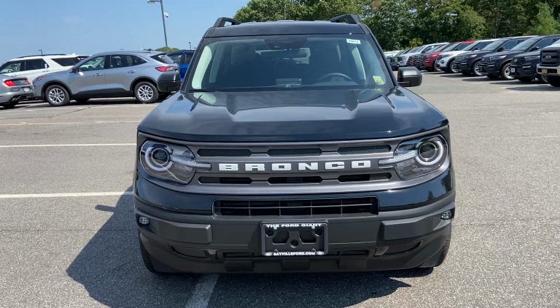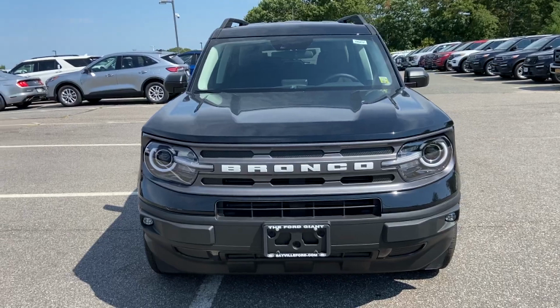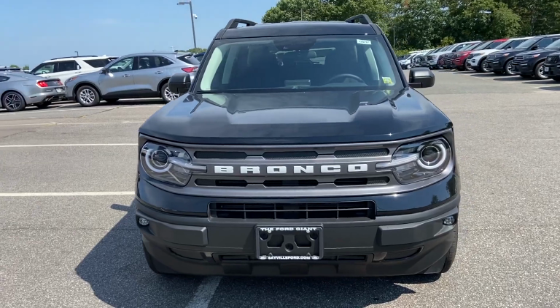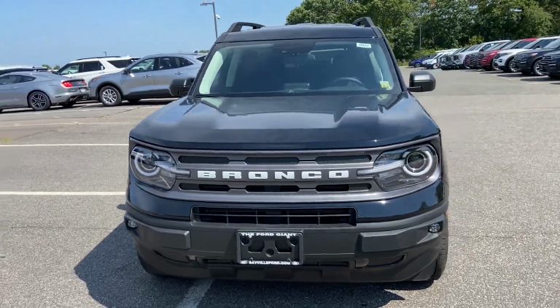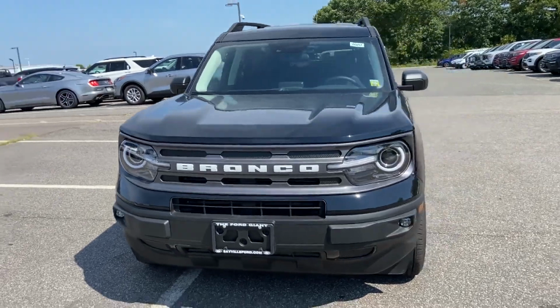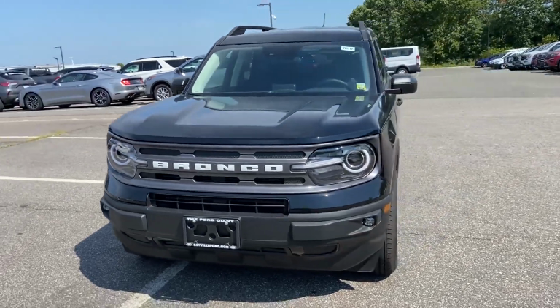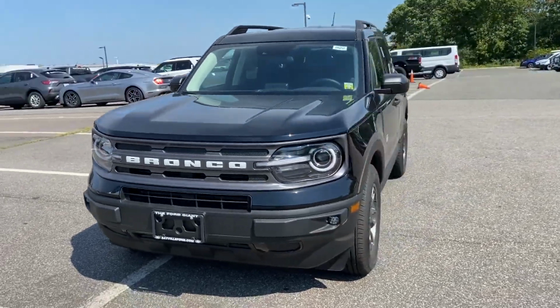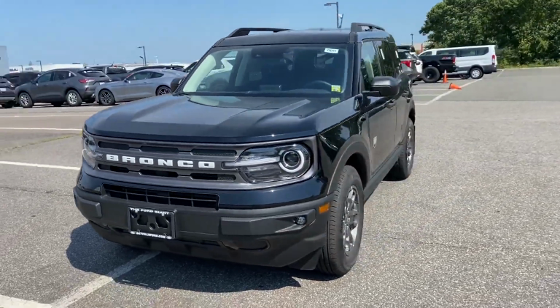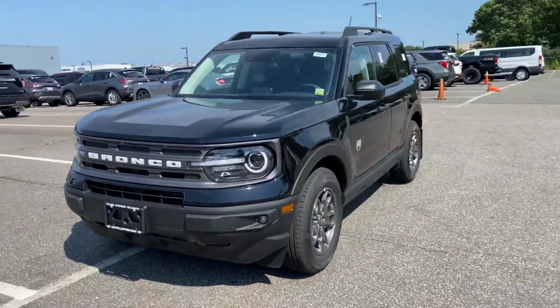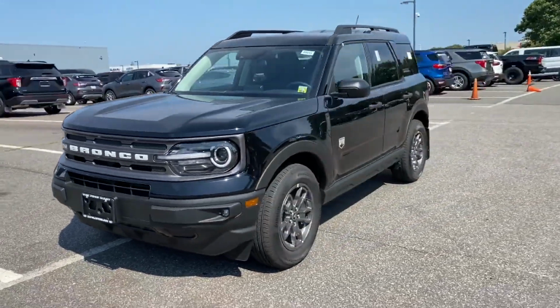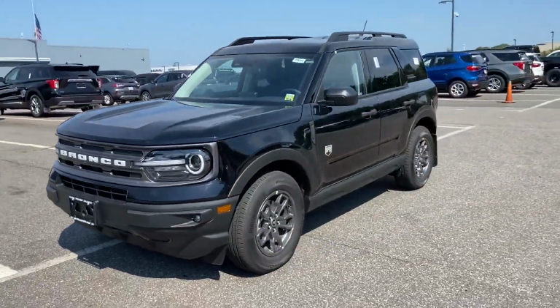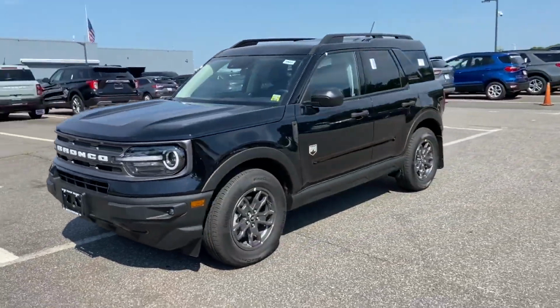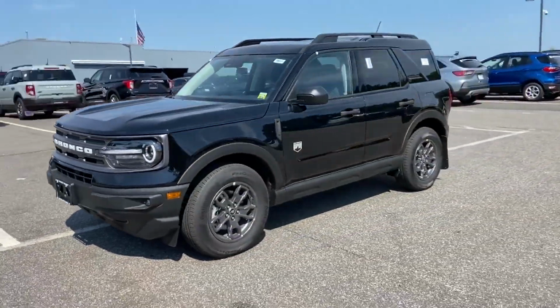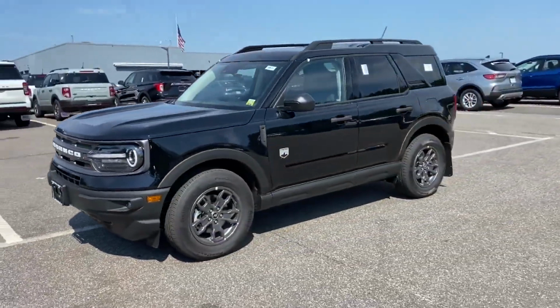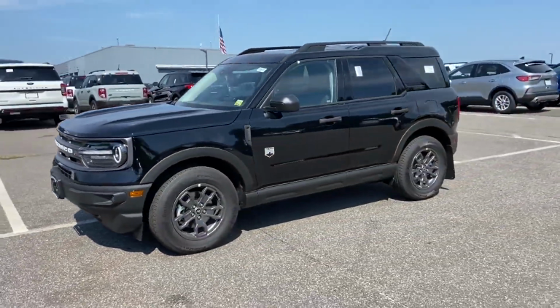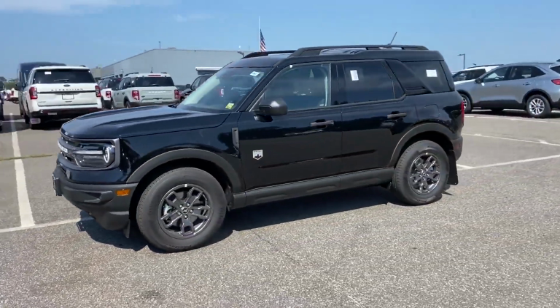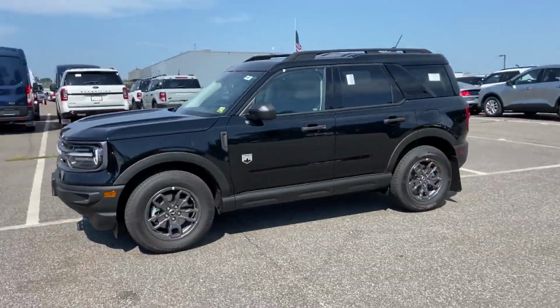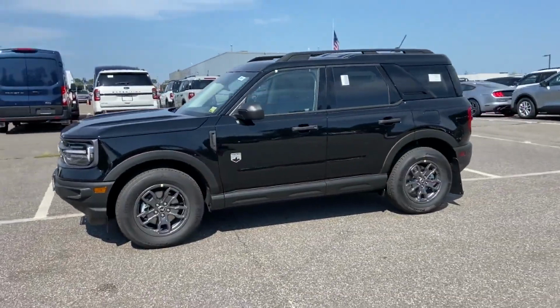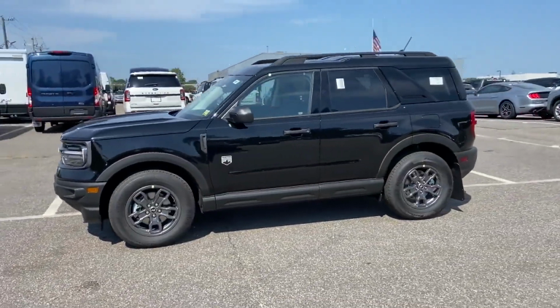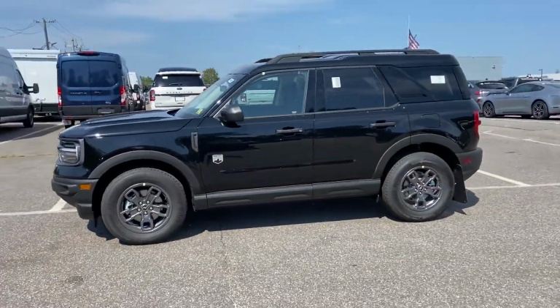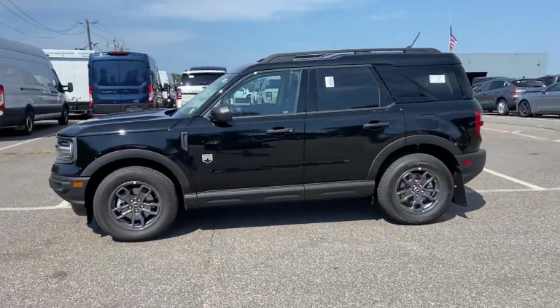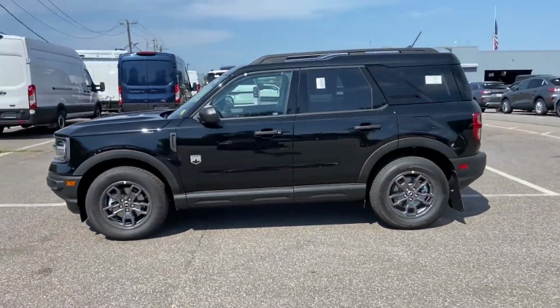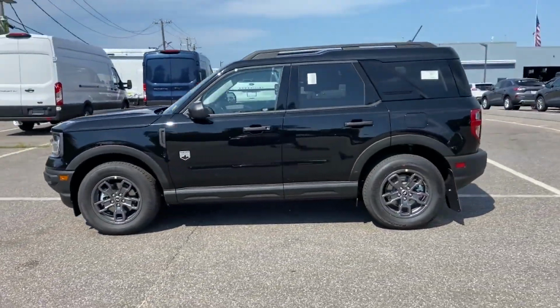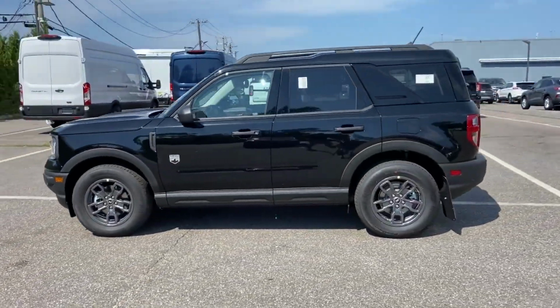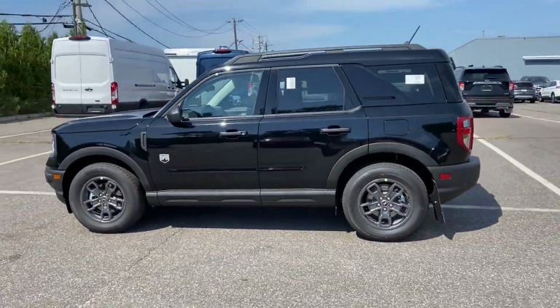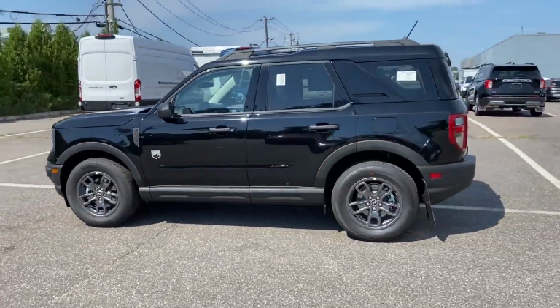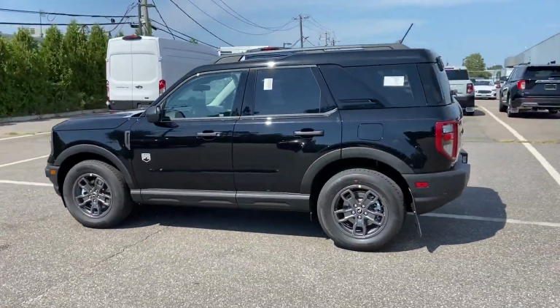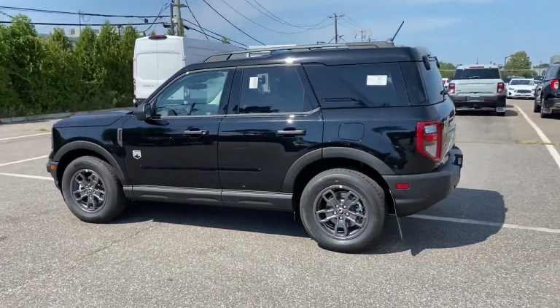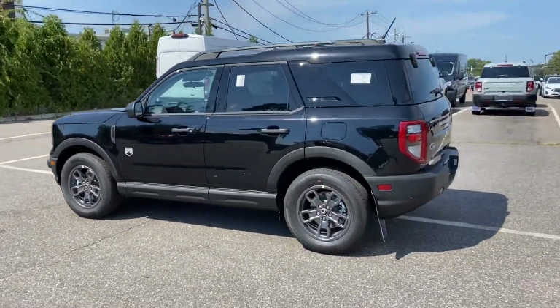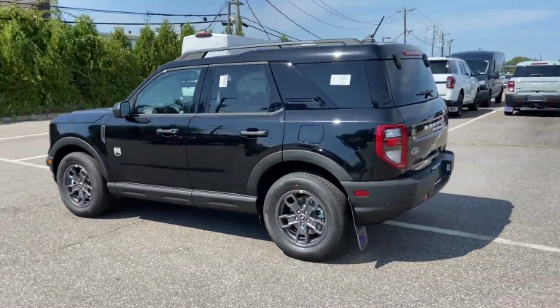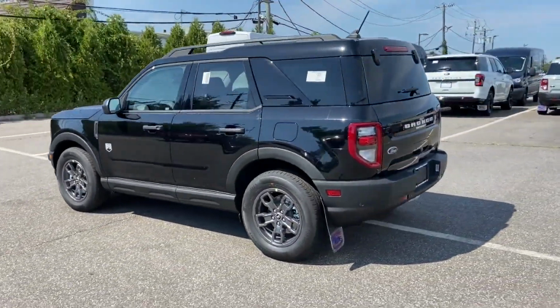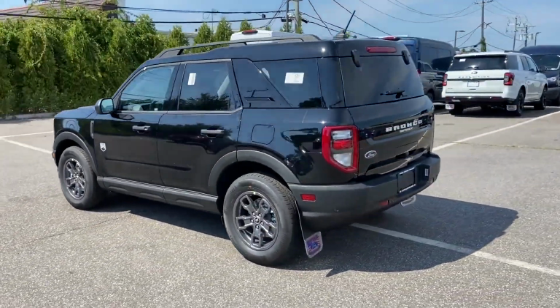2022 Ford Bronco Sport. This SUV offers space as well as power and performance, in addition to its fantastic fit and finish.